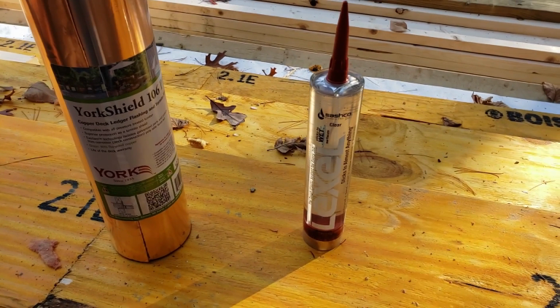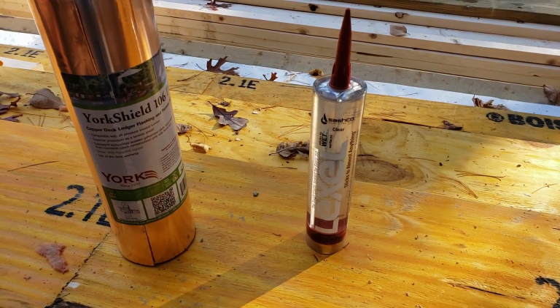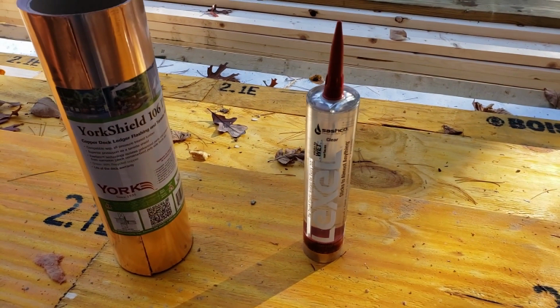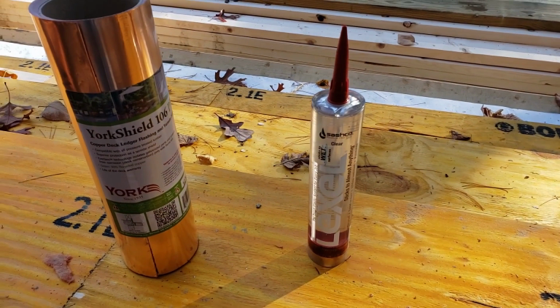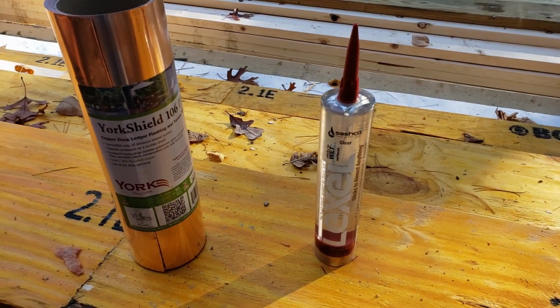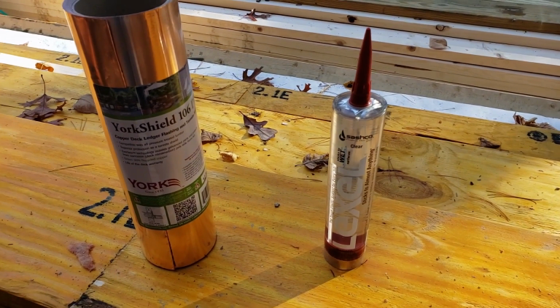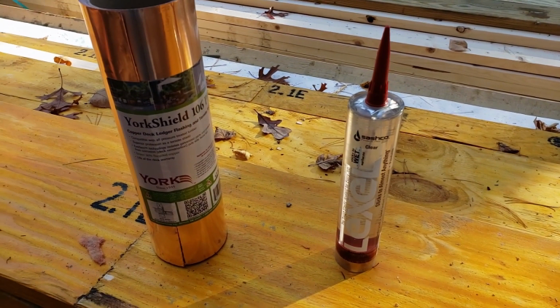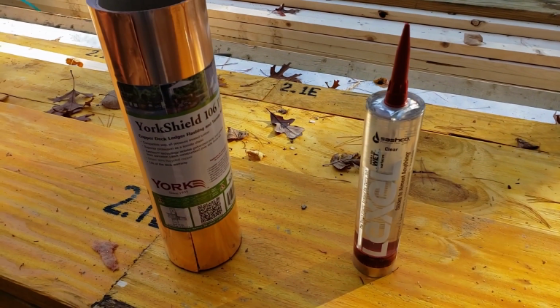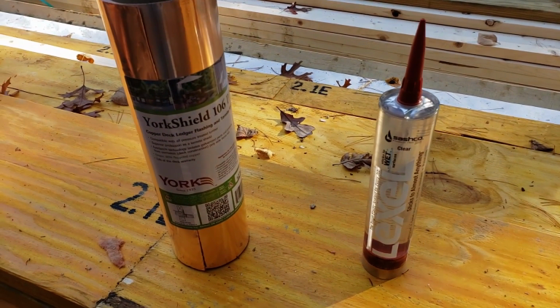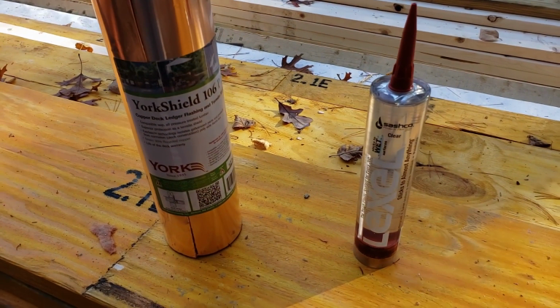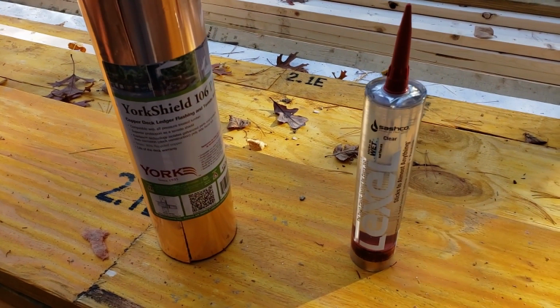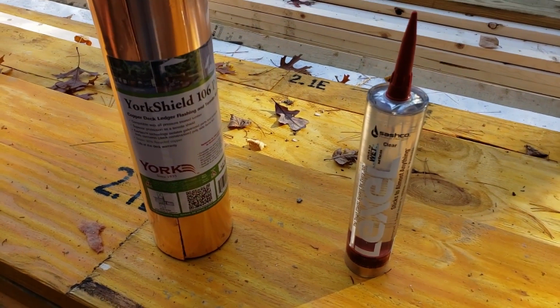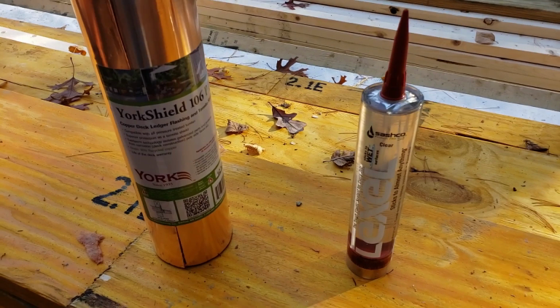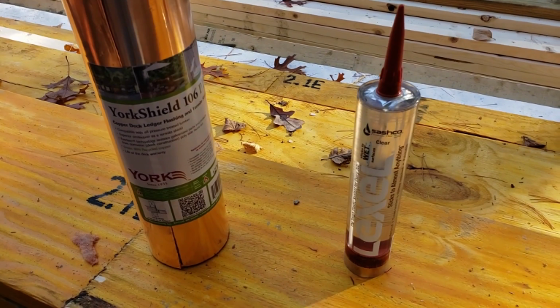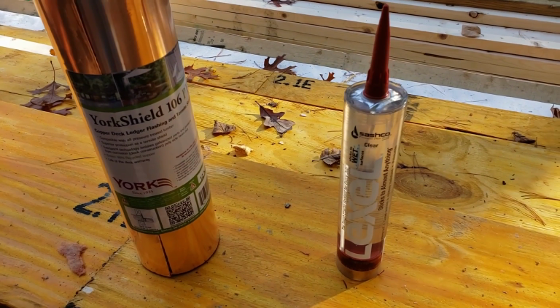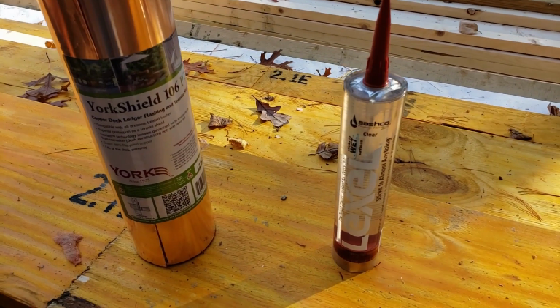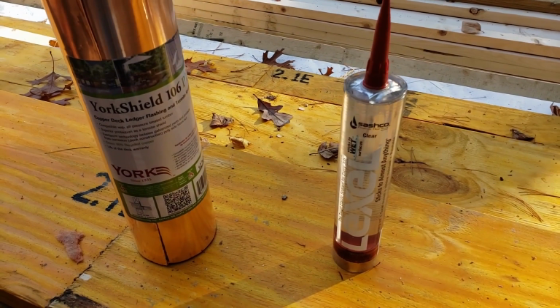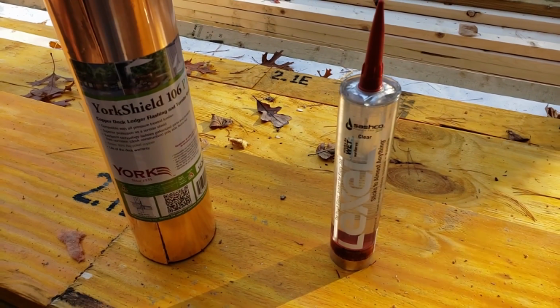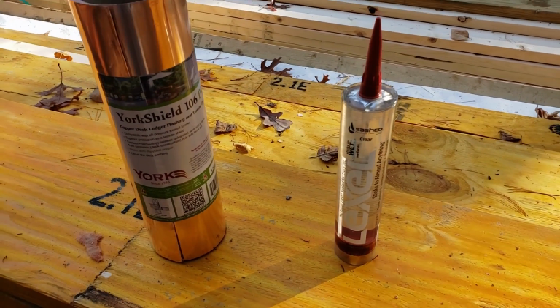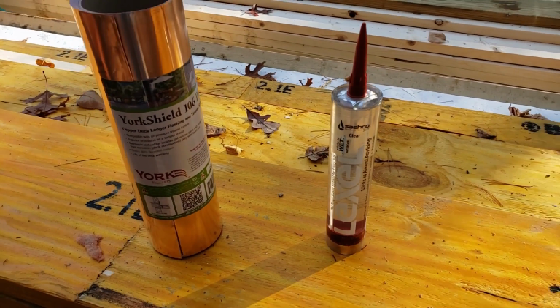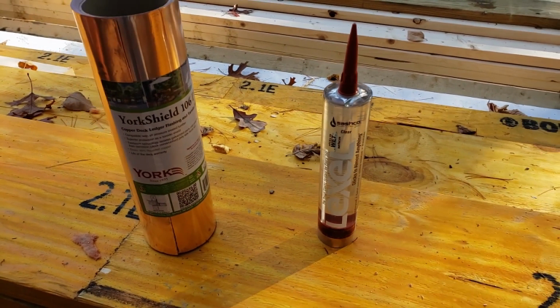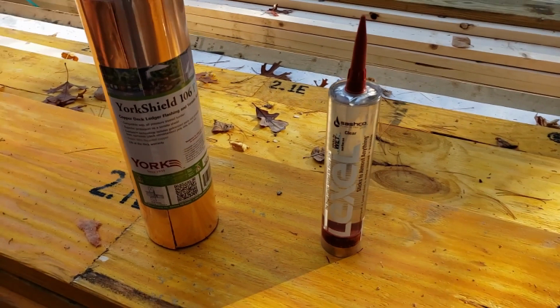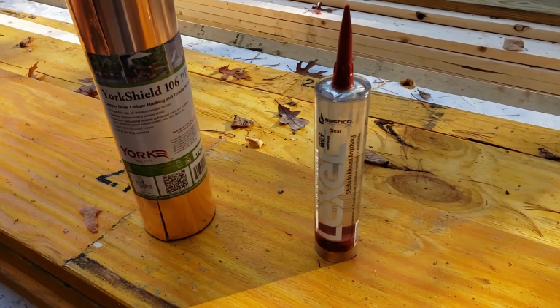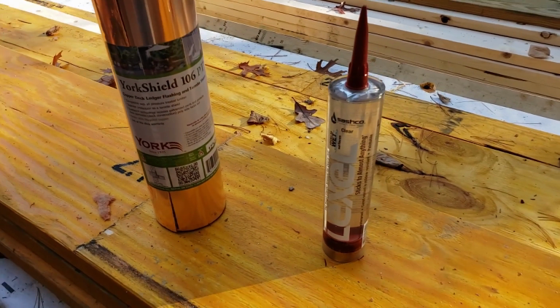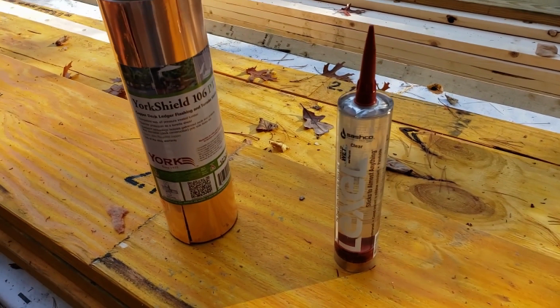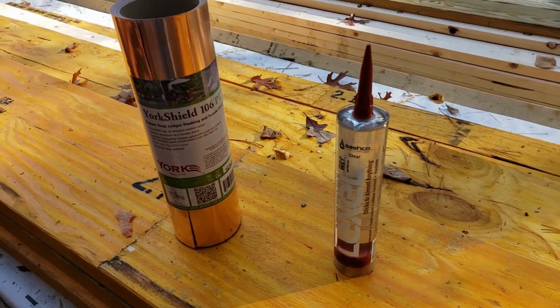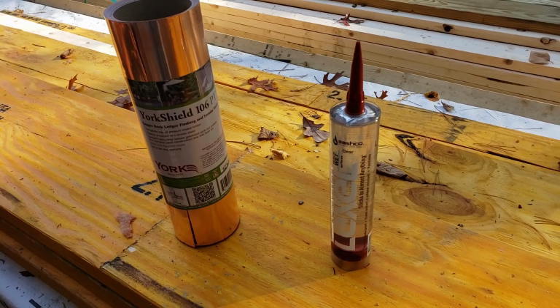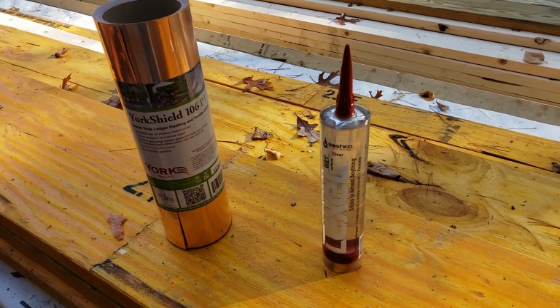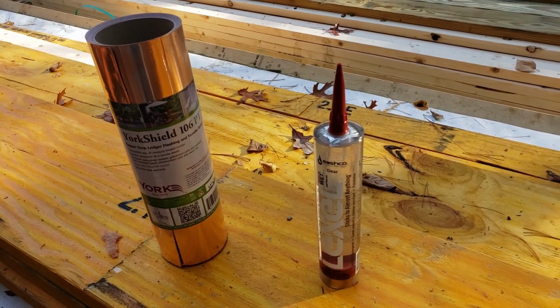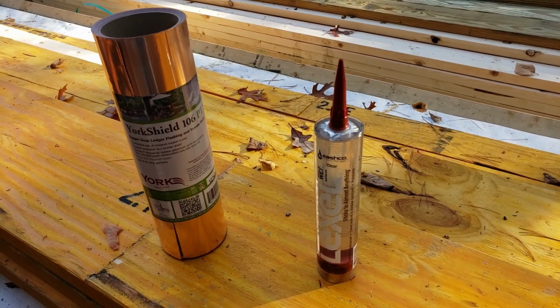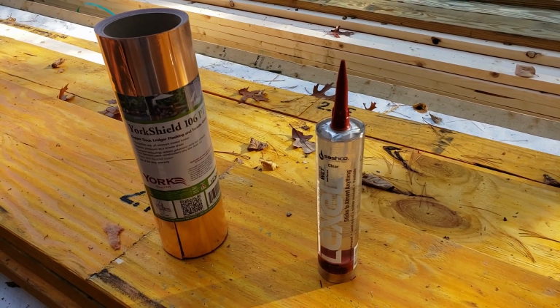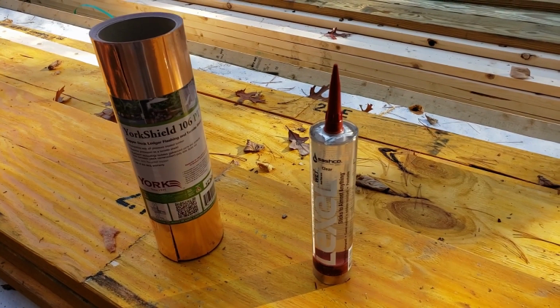I have some limited experience with that, but the builder's got a whole lot of it. He says he absolutely loves the stuff and trusts the stuff. So I trust them. I trust Sashko. So anyways, that's what we got going on.